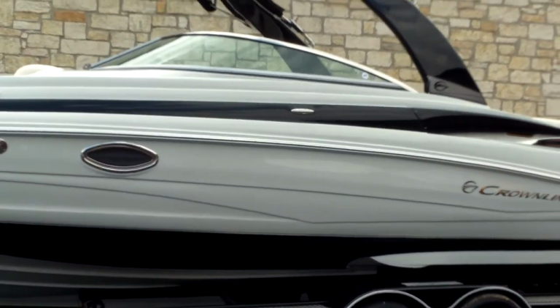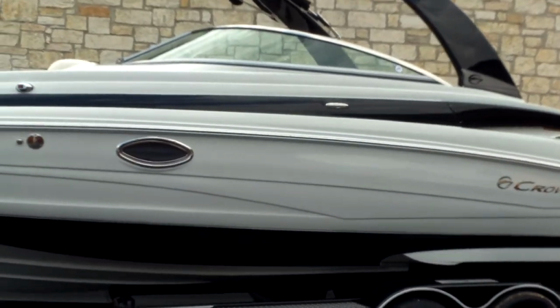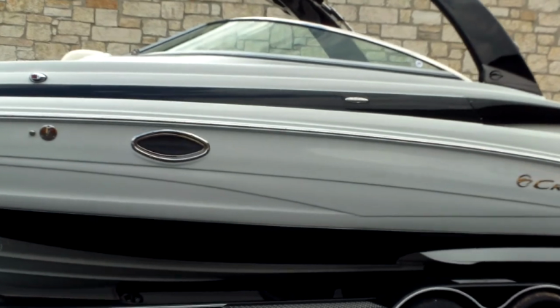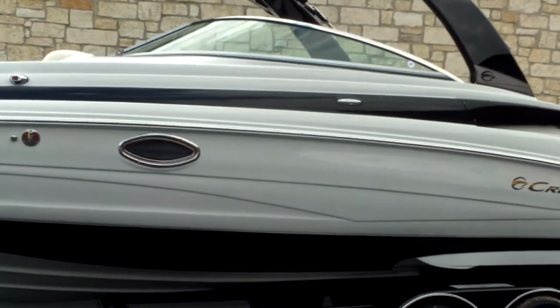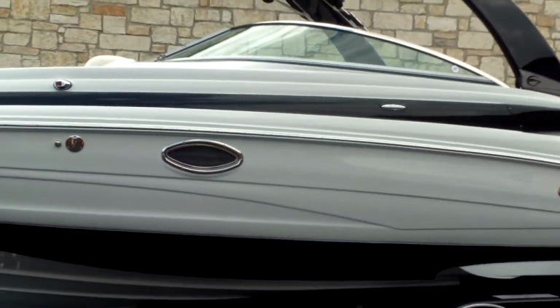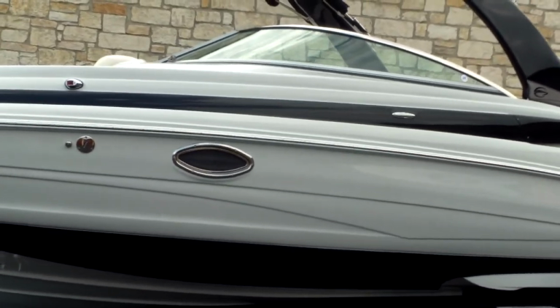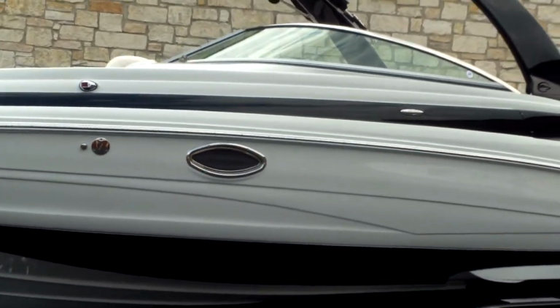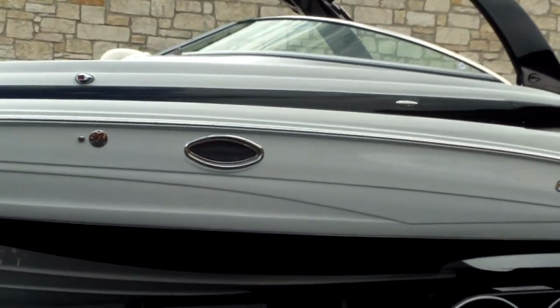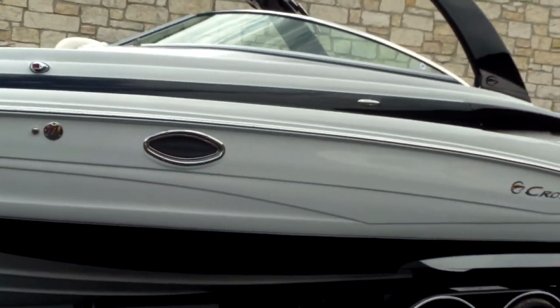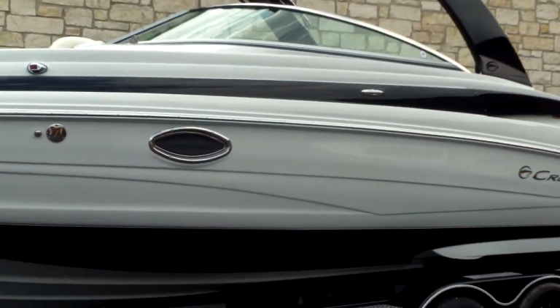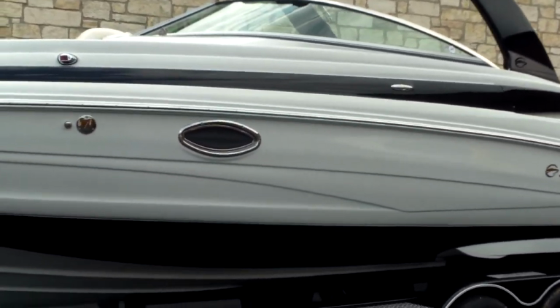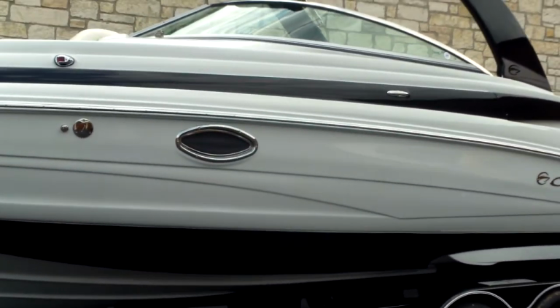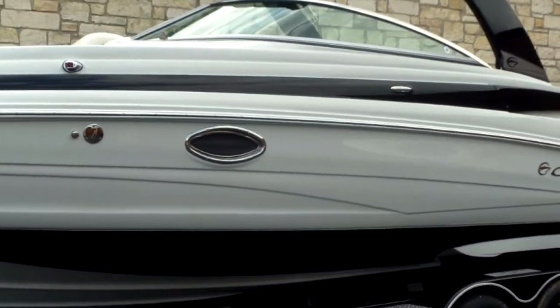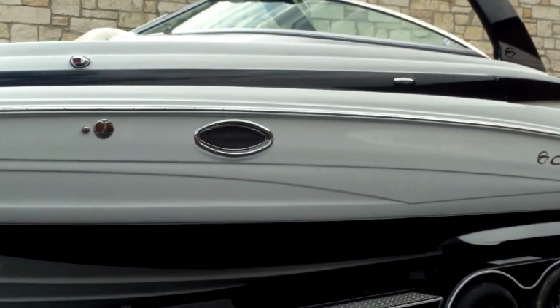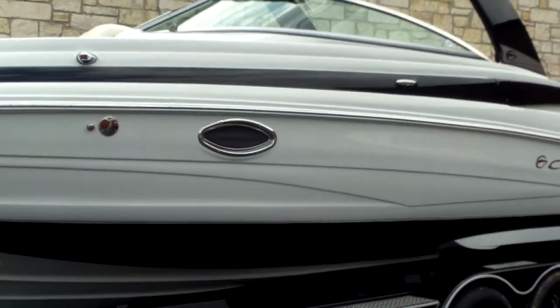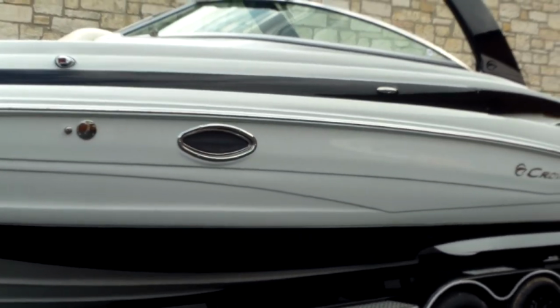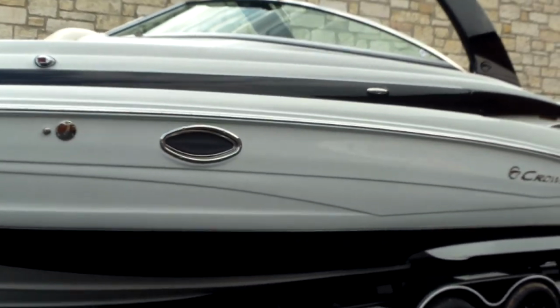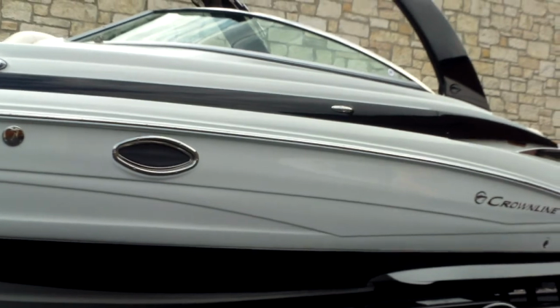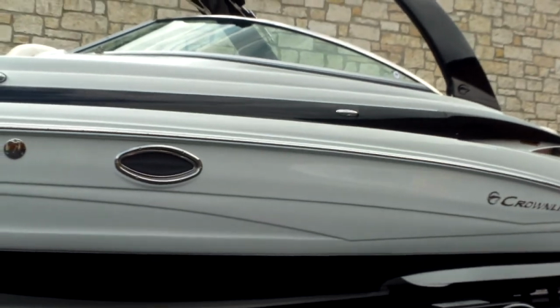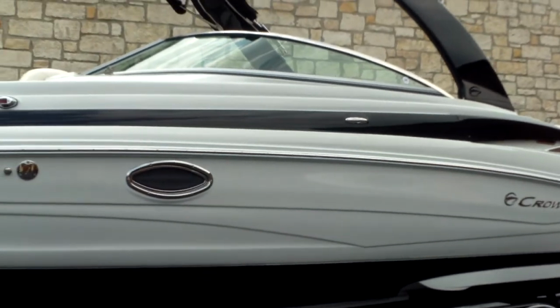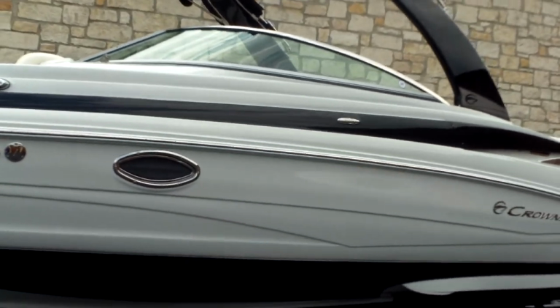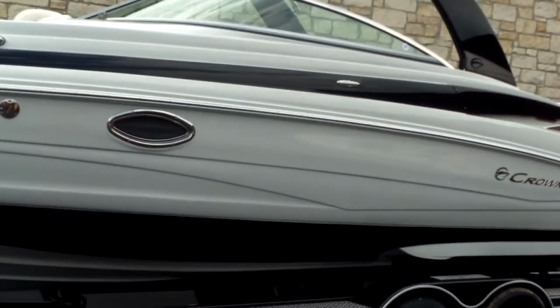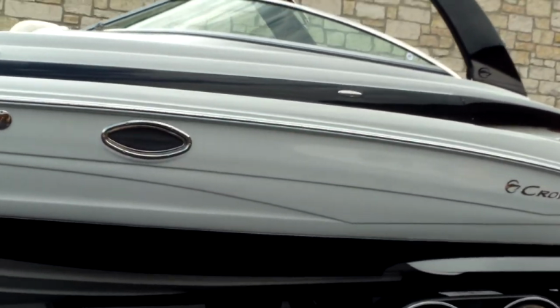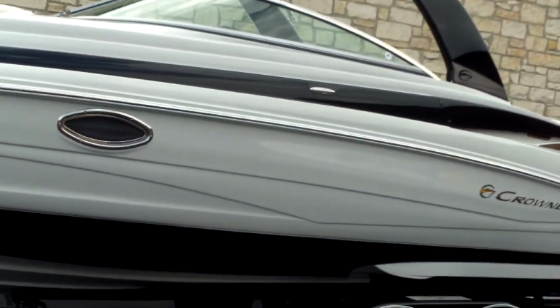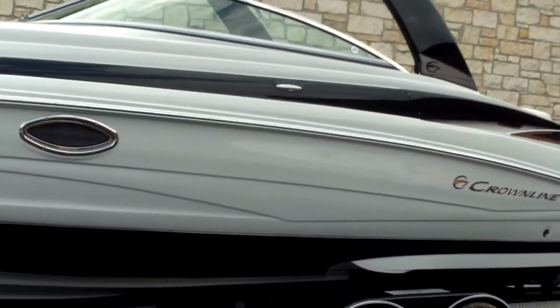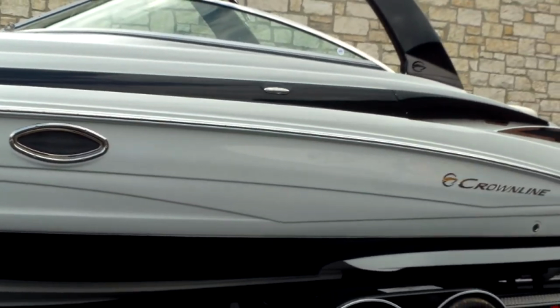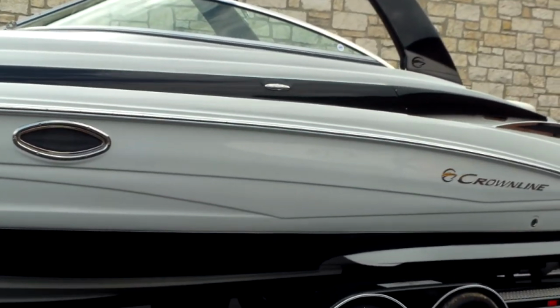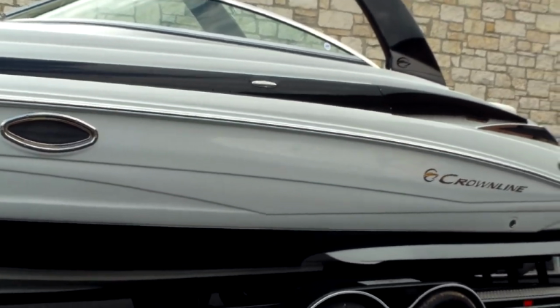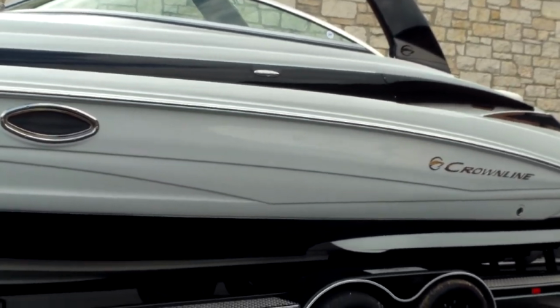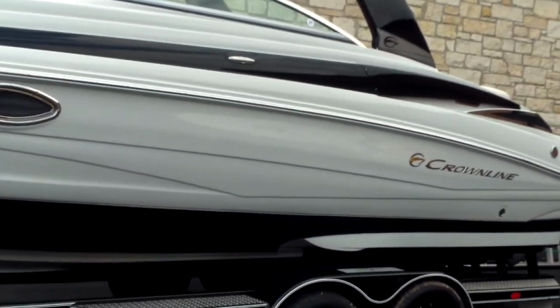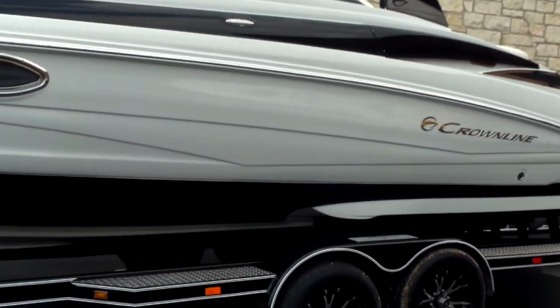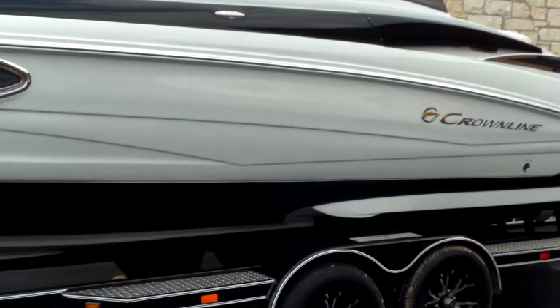This is a huge boat. It's going to handle rough water well and give you the best of both worlds. You can ski in it, fish out of it, do whatever you want — tow sports, wakeboard.